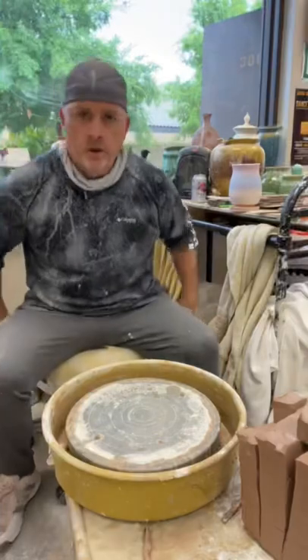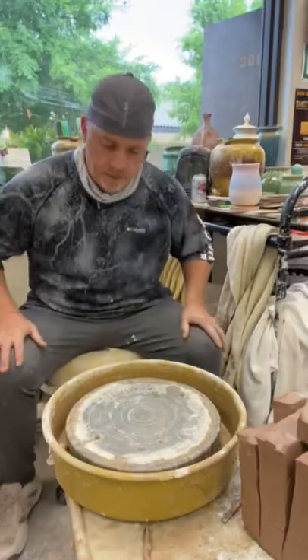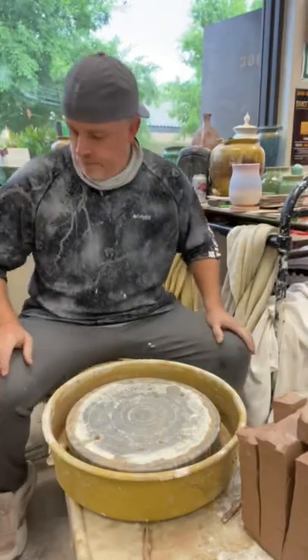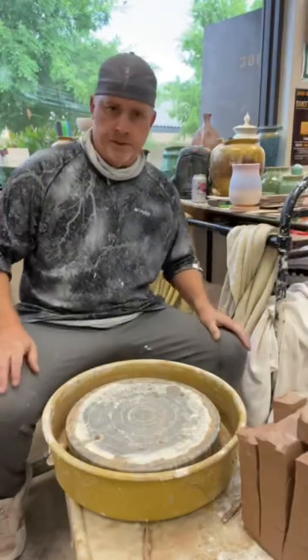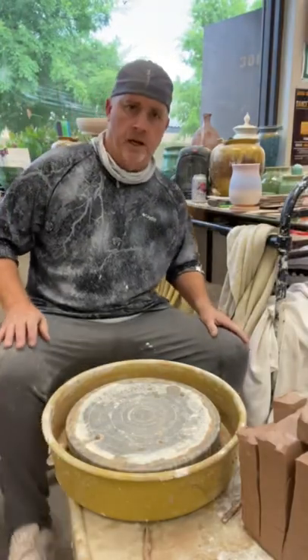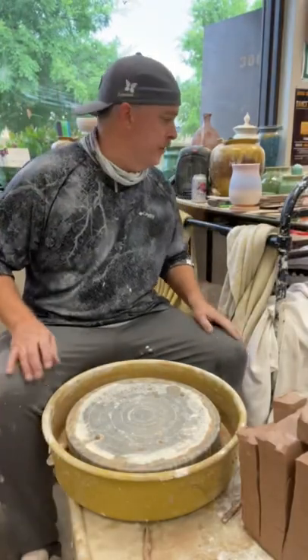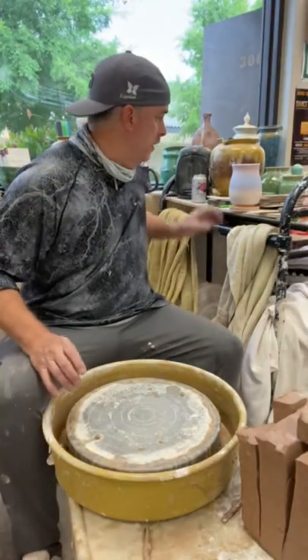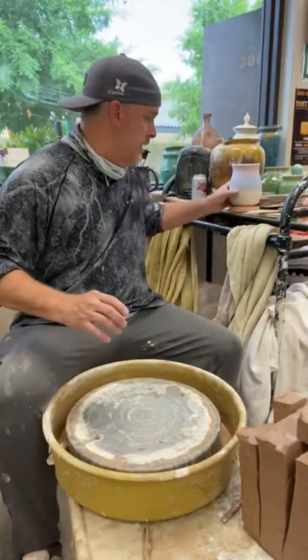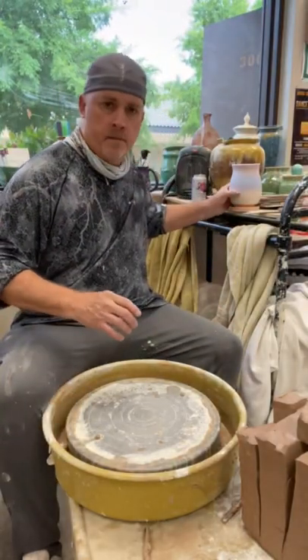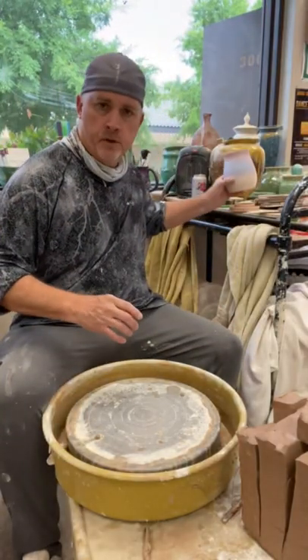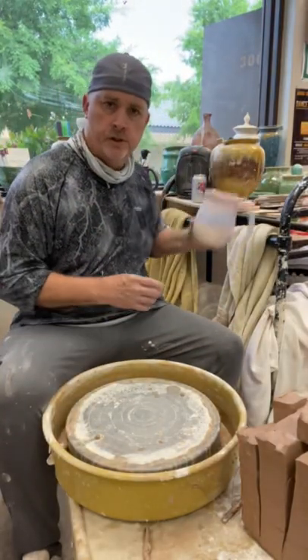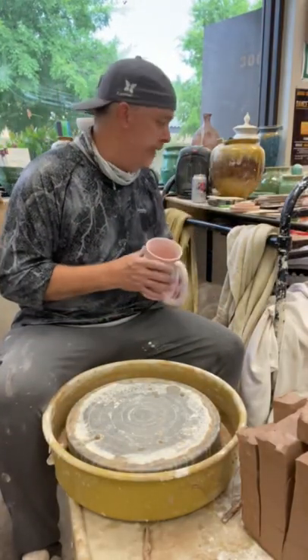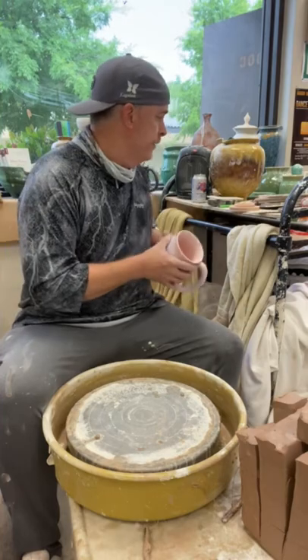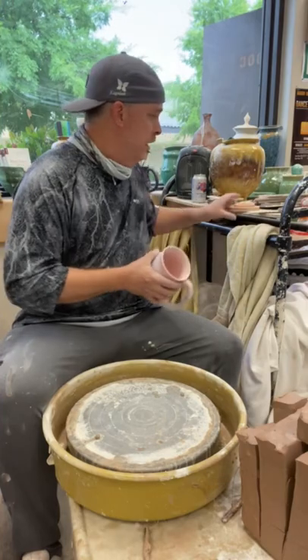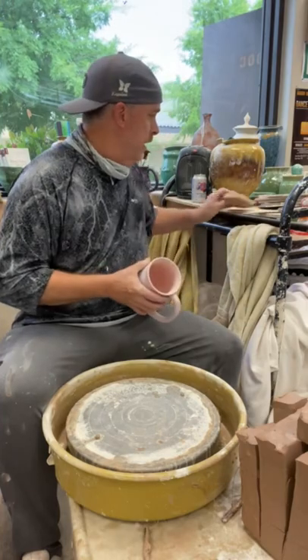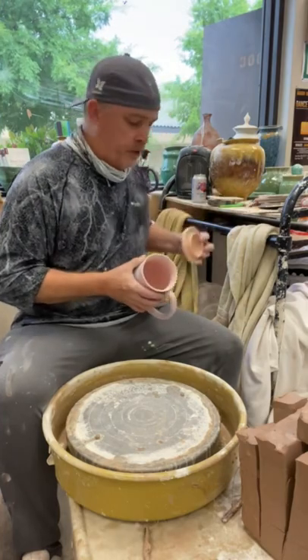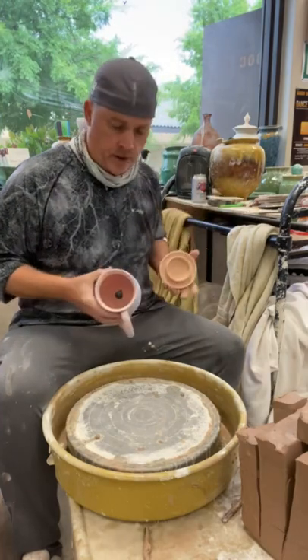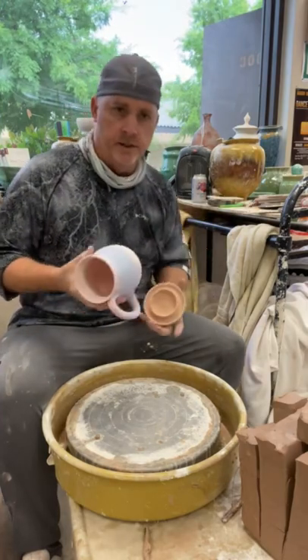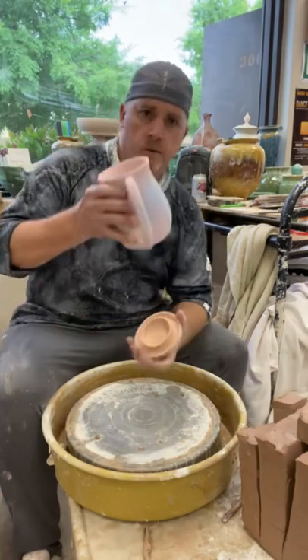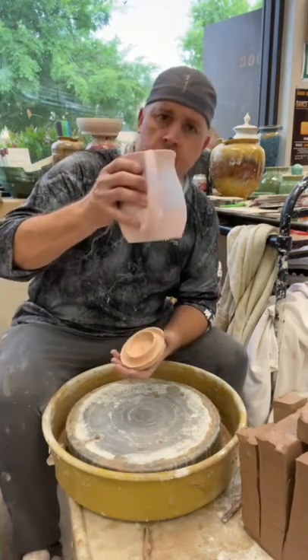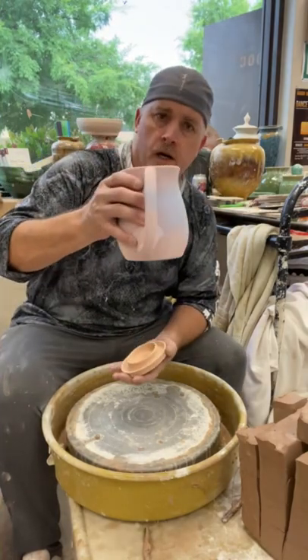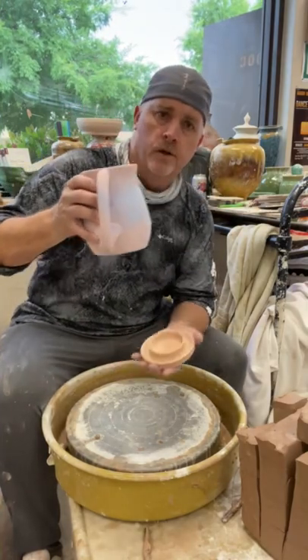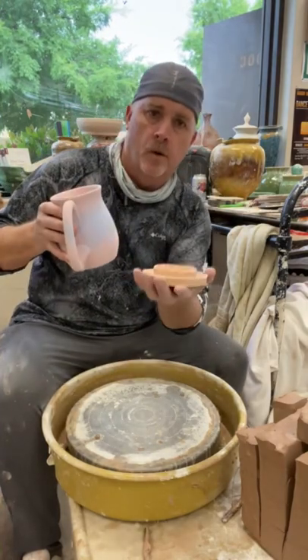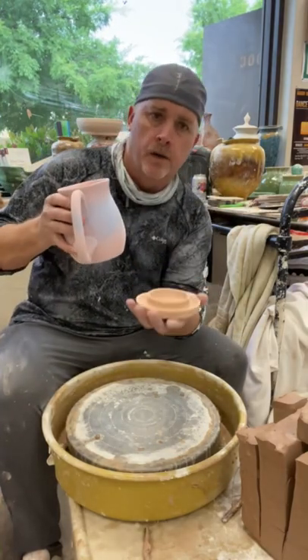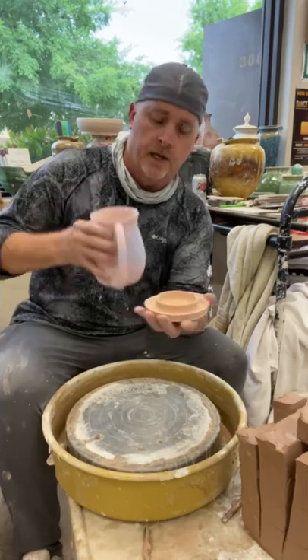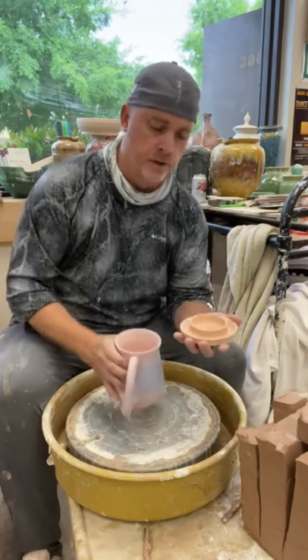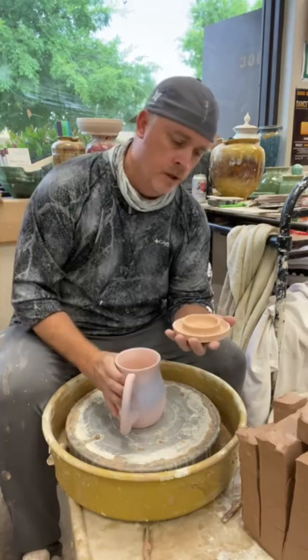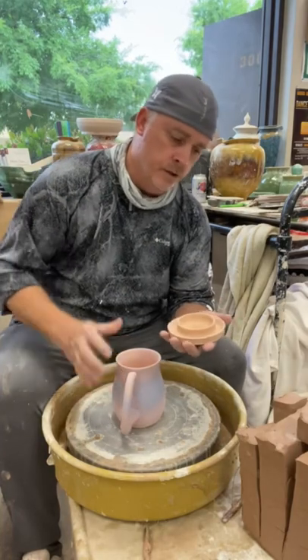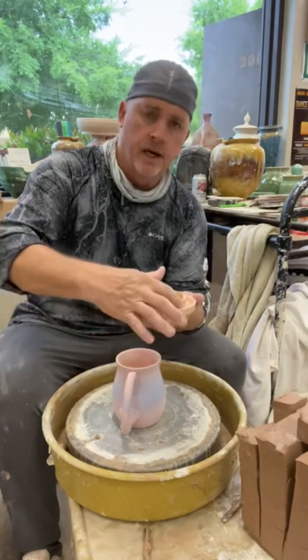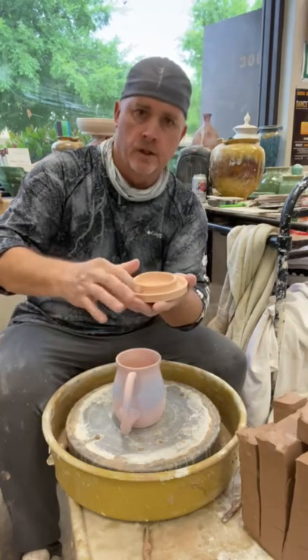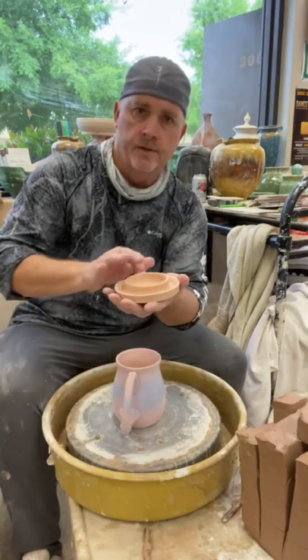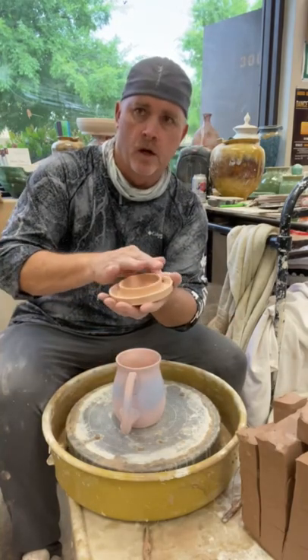We're going to be making bottoms today for the mugs that I produced yesterday. For crystalline glazes, every one of these mugs is going to require a bottom catcher to catch the glaze as it runs.